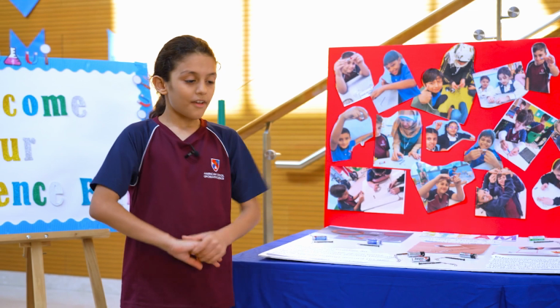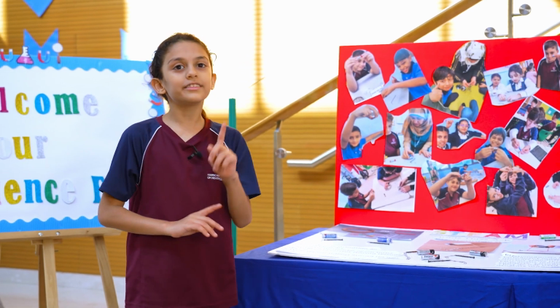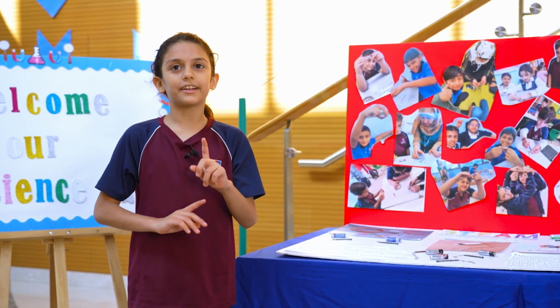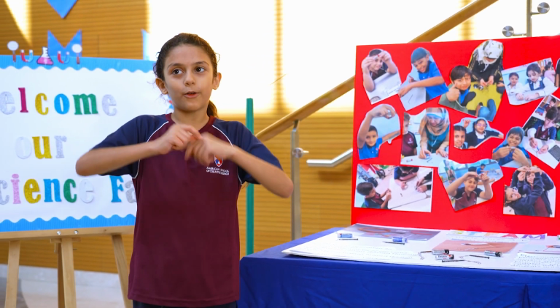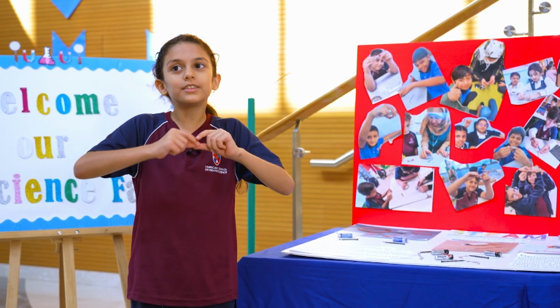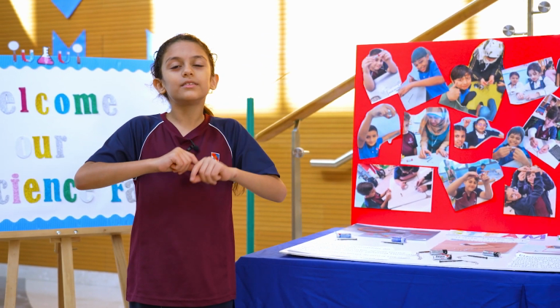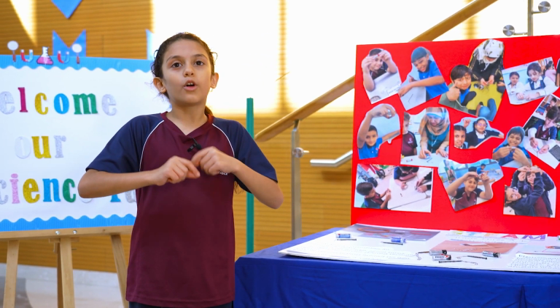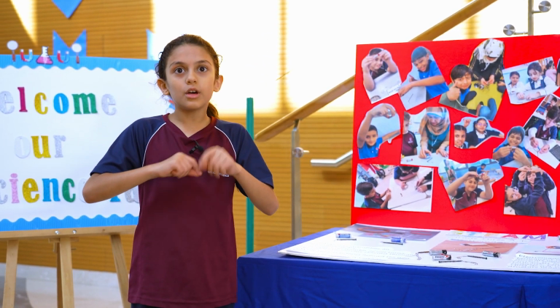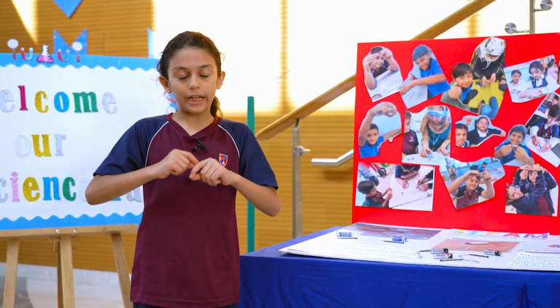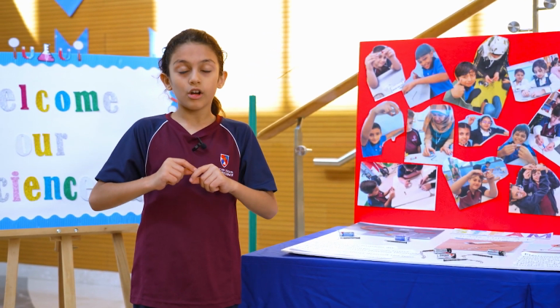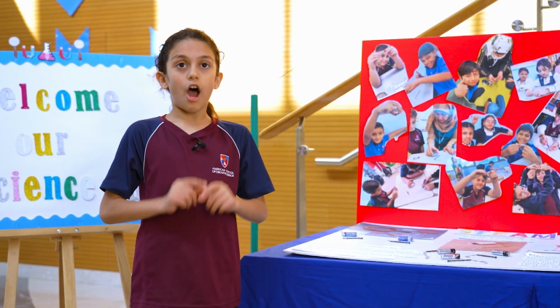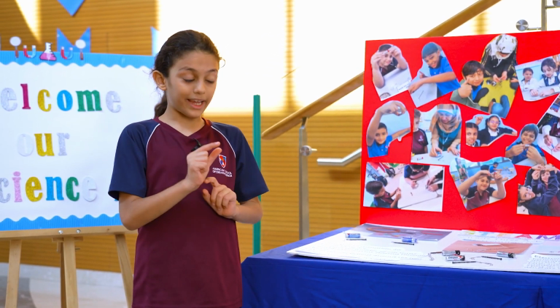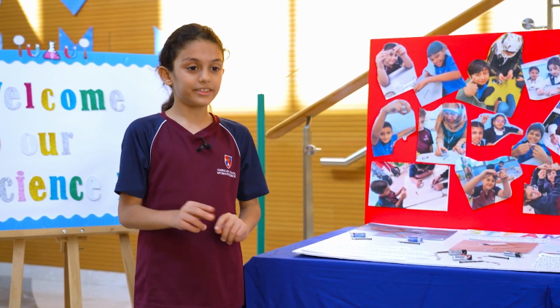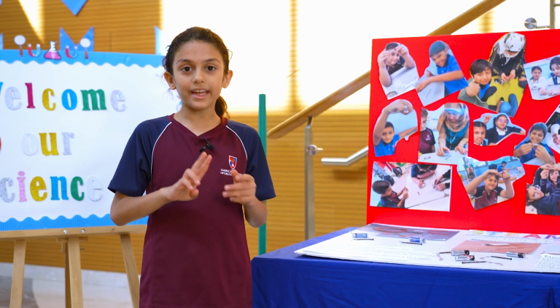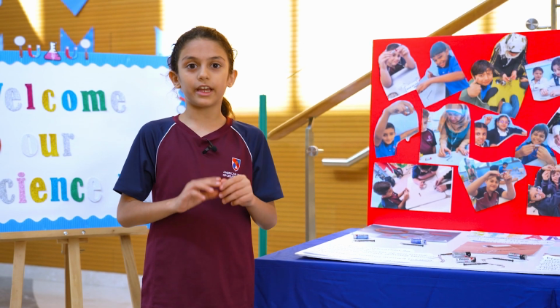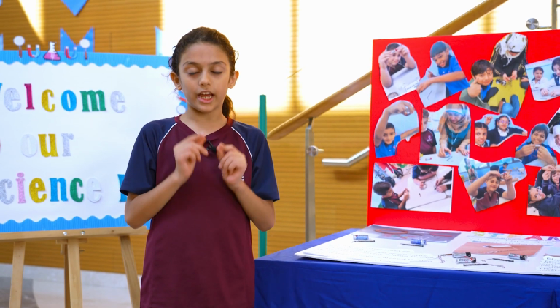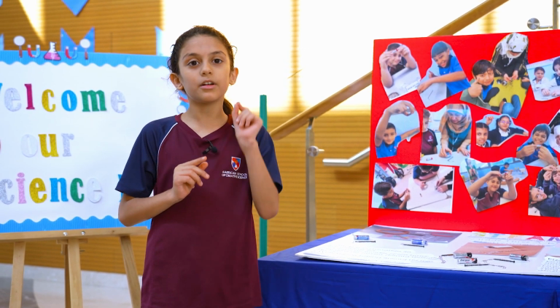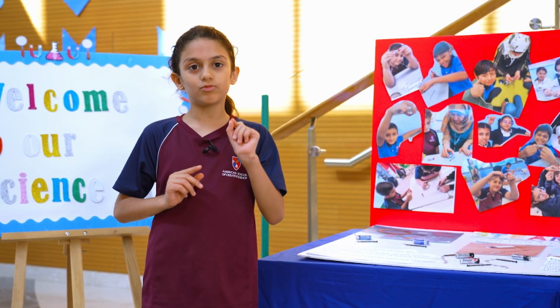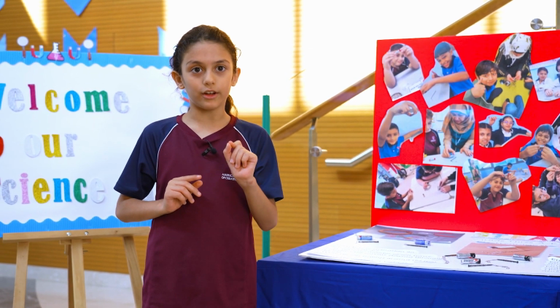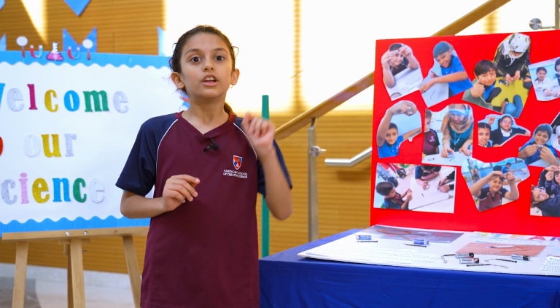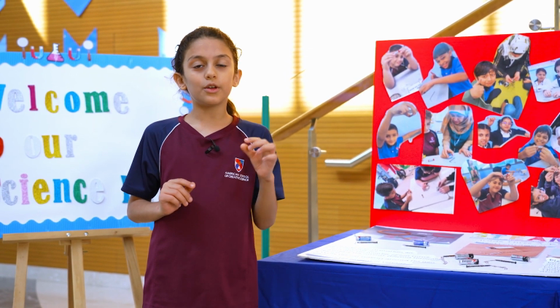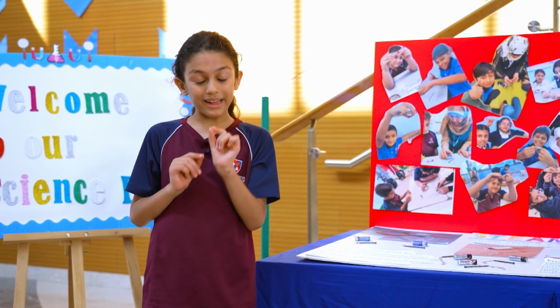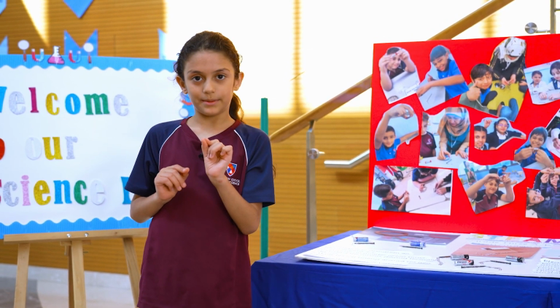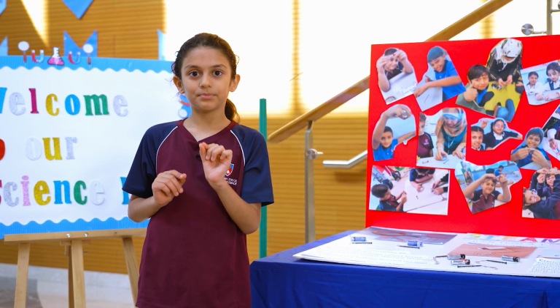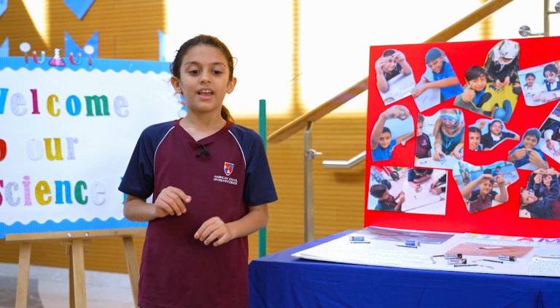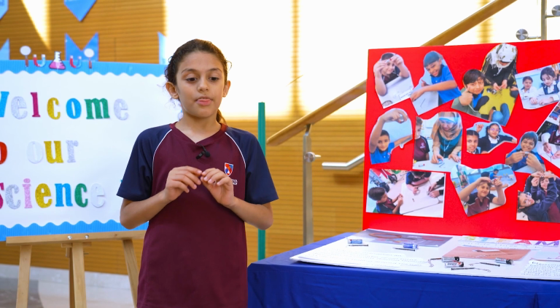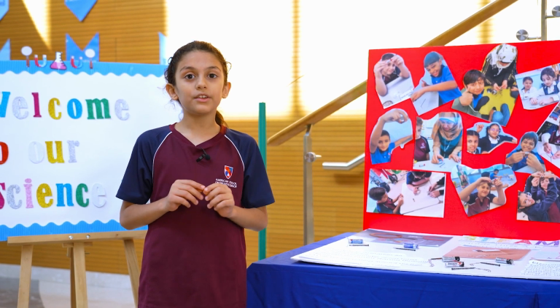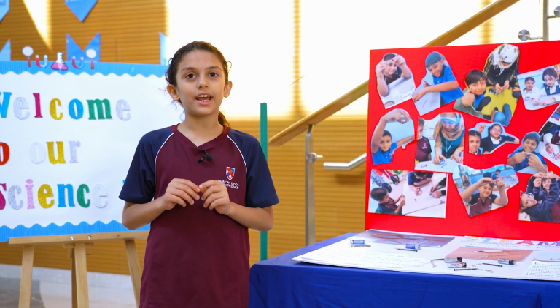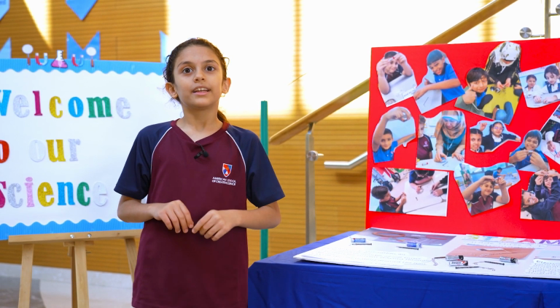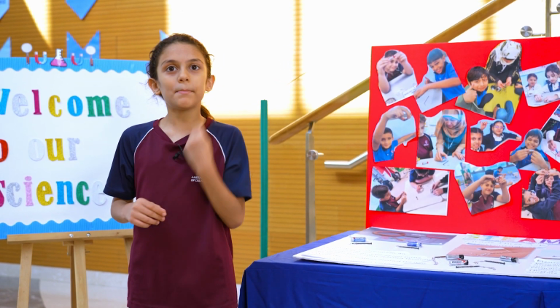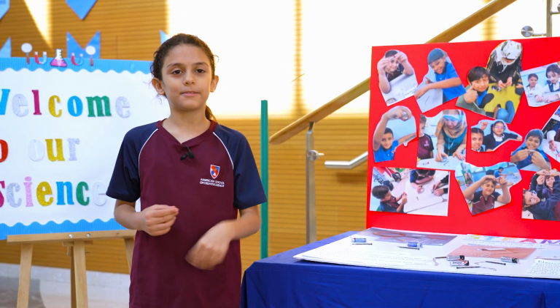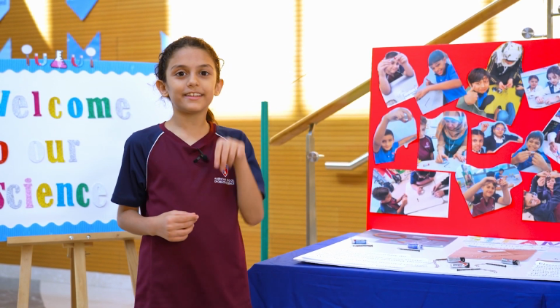First, you're going to coil the wire on the nail. Second, you're going to connect the wire to the battery. Then you're going to get paper clips and test it.